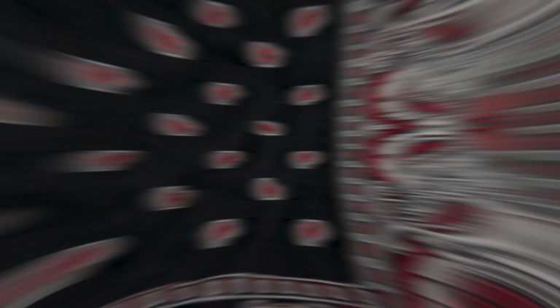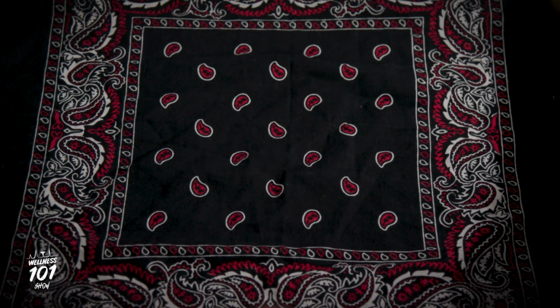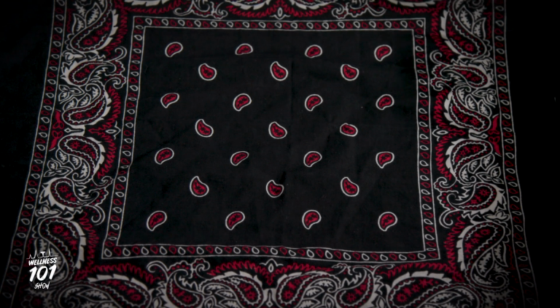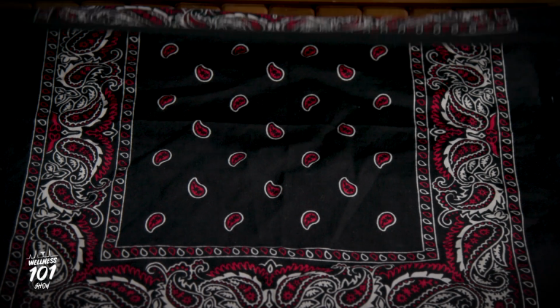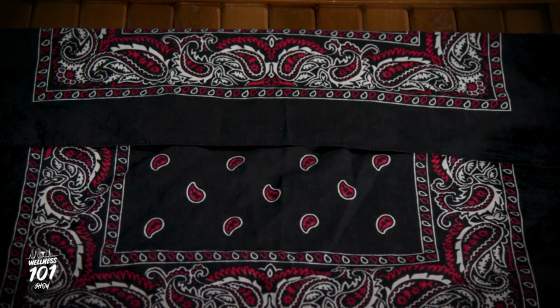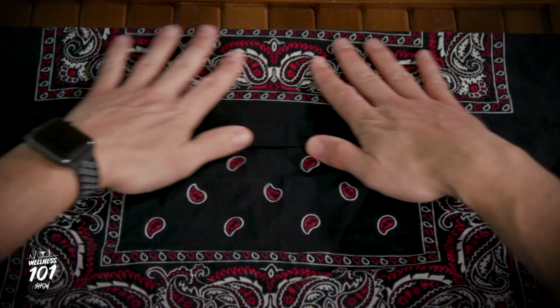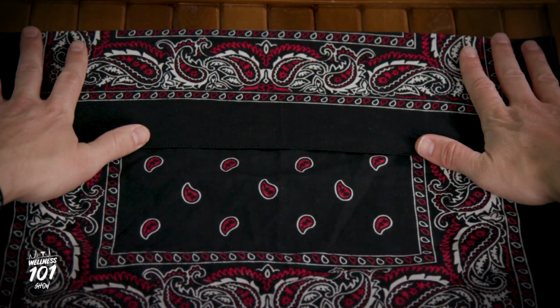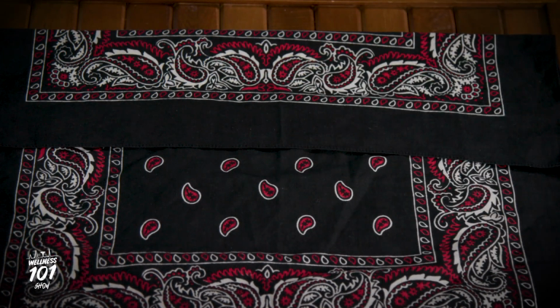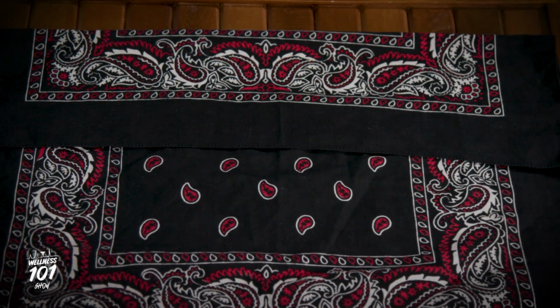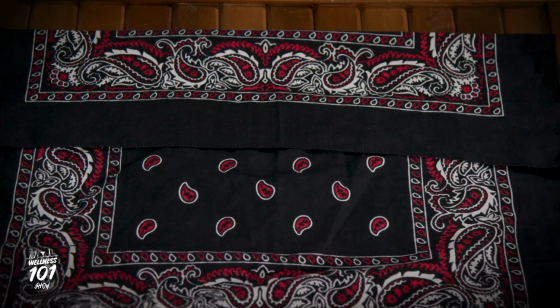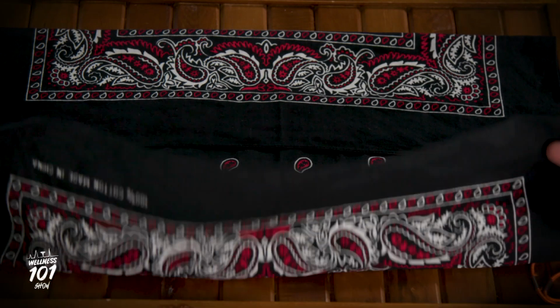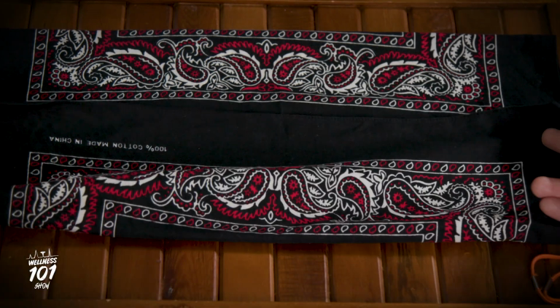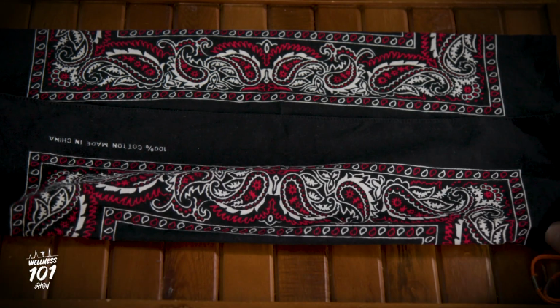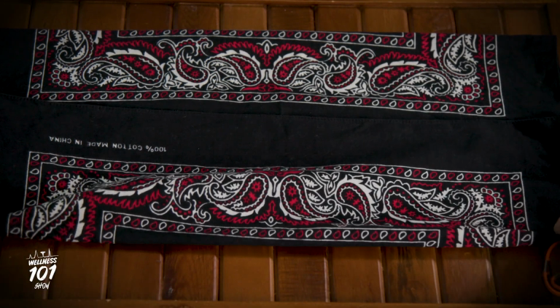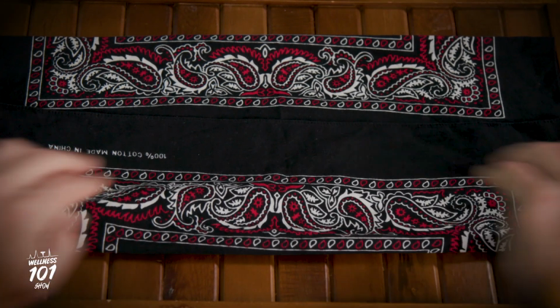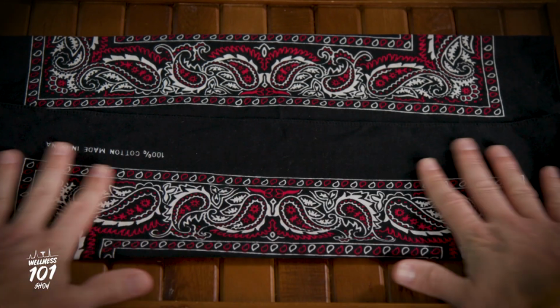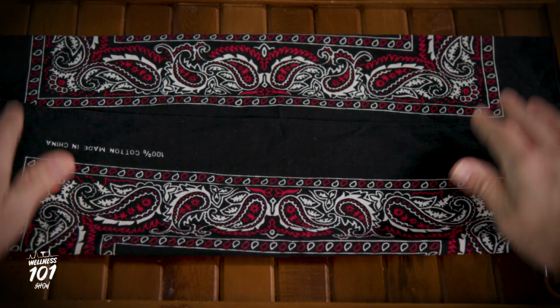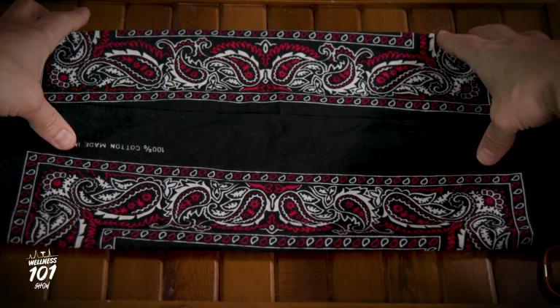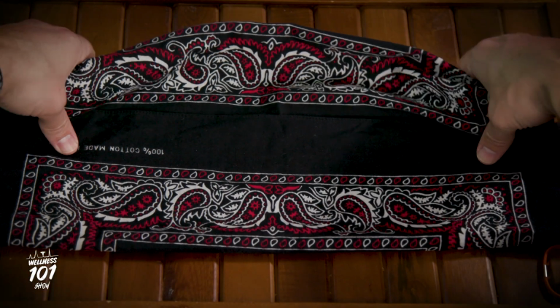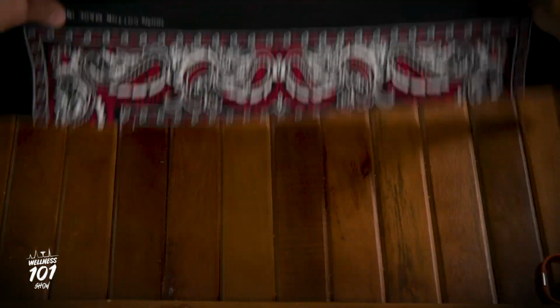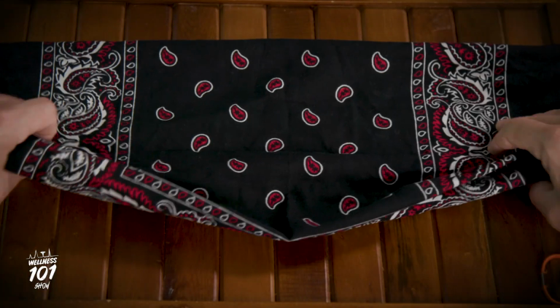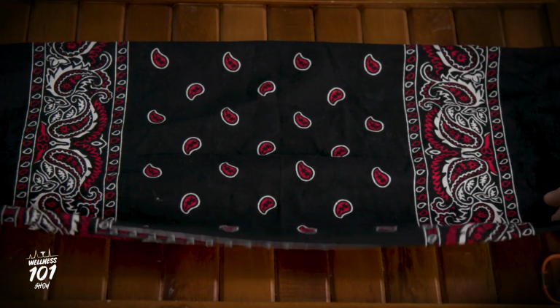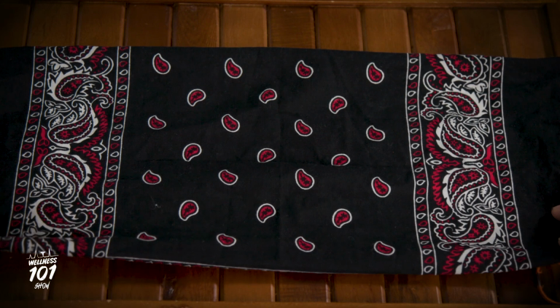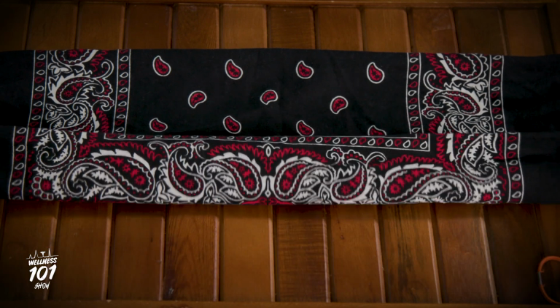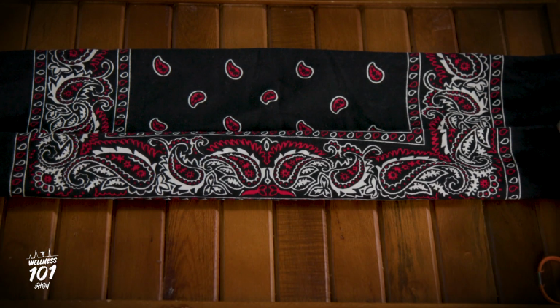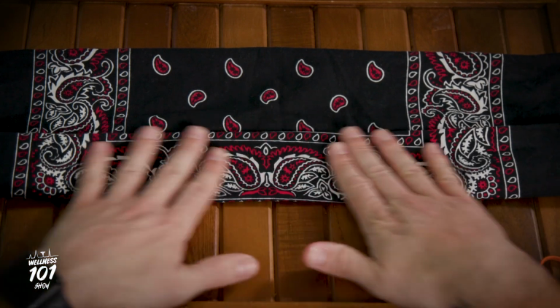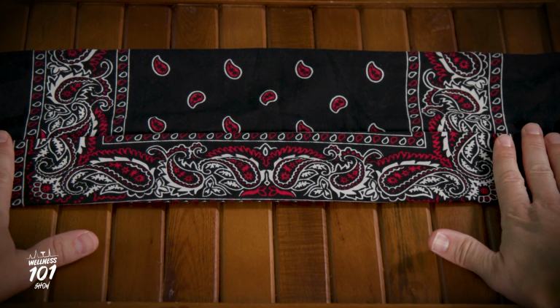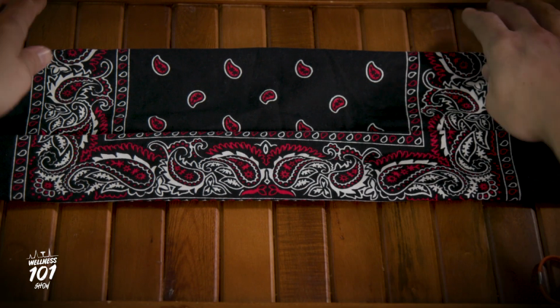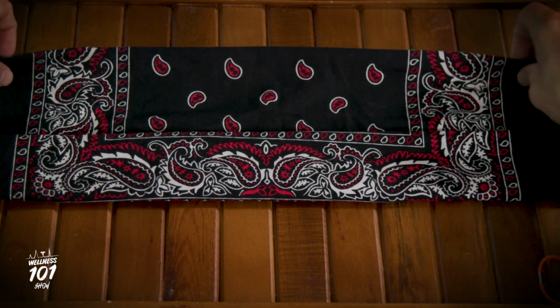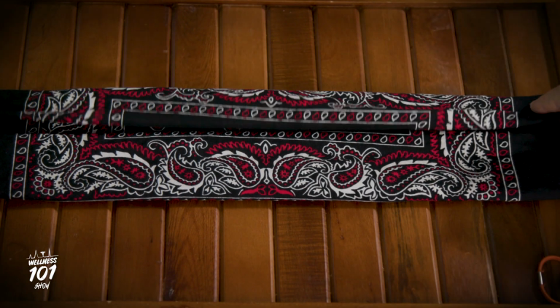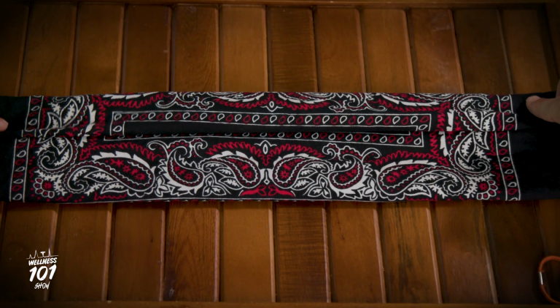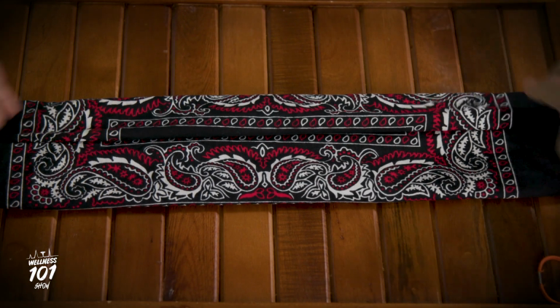Start by taking a regular size bandana and fold one half to the center. Then fold the other half to the center. Flip the entire bandana over and fold one half to the center, and then fold the other half to the center again.